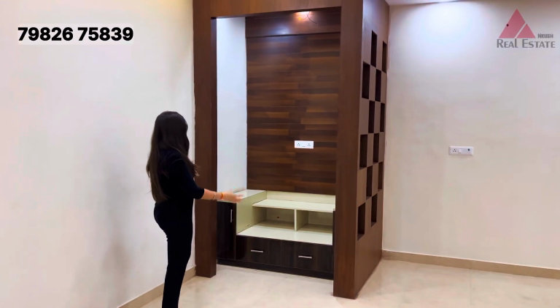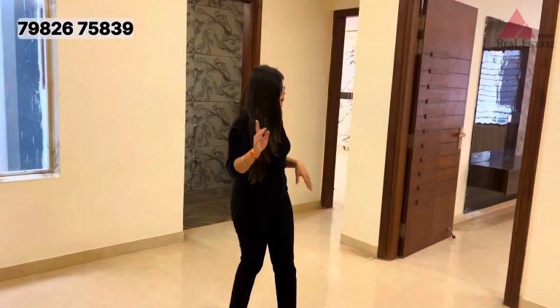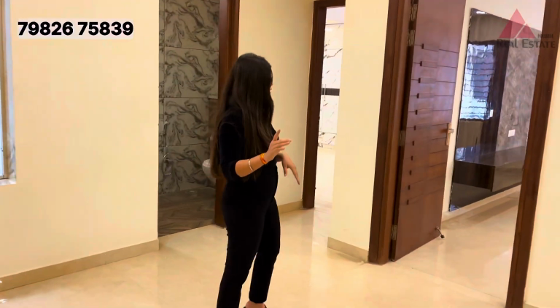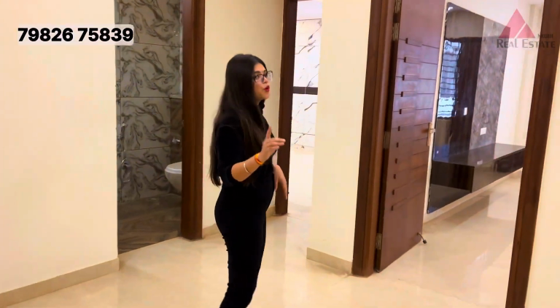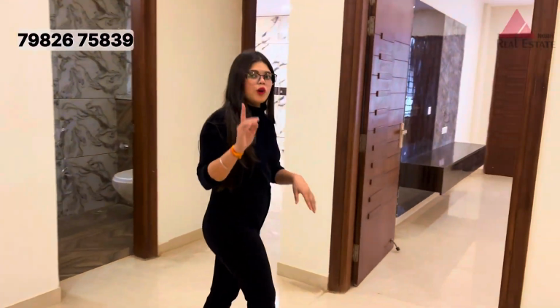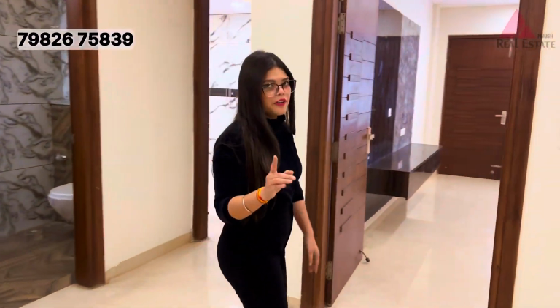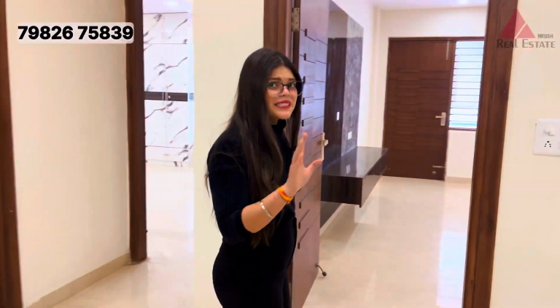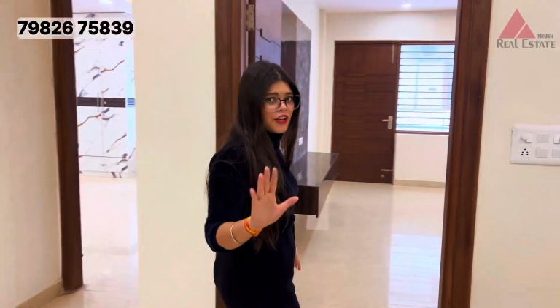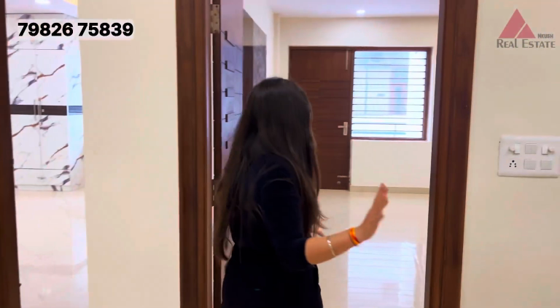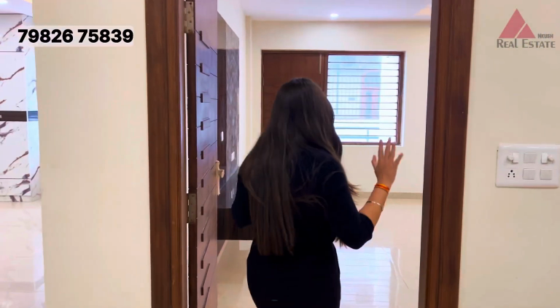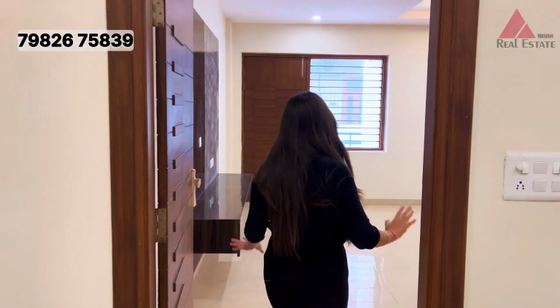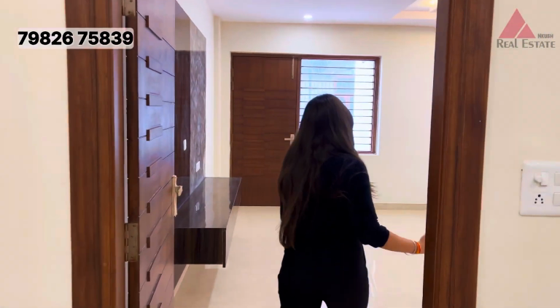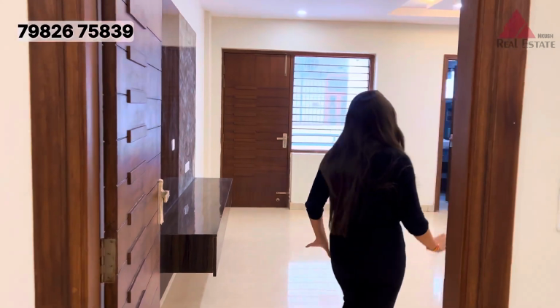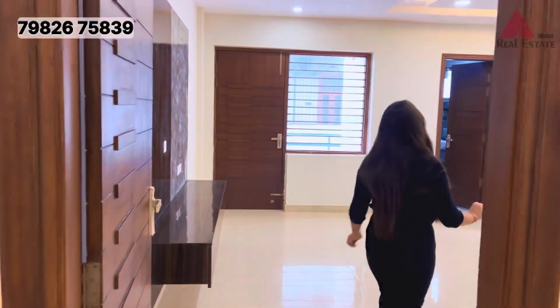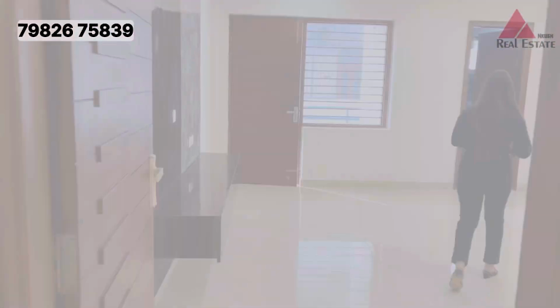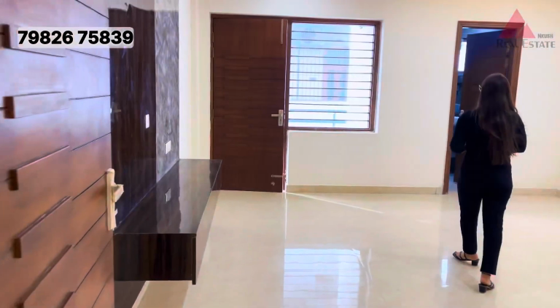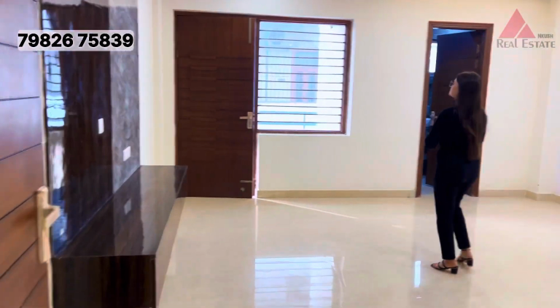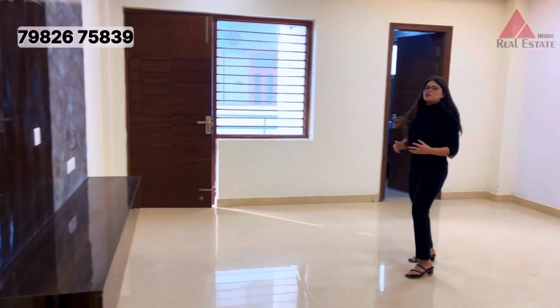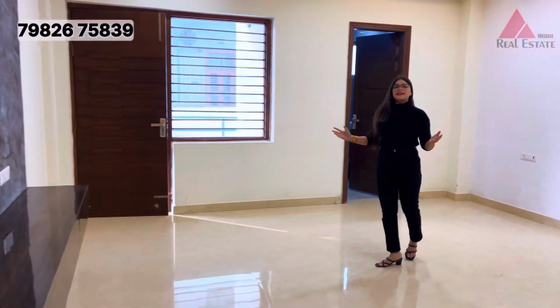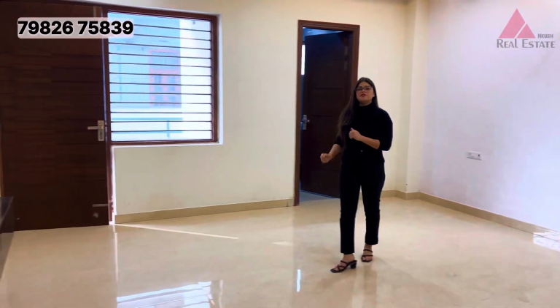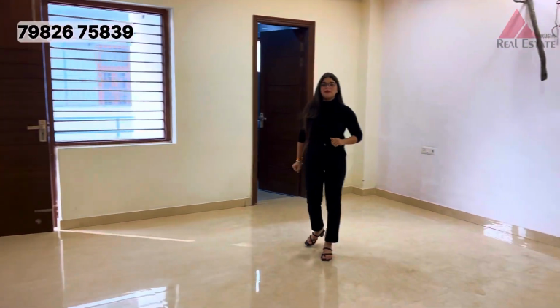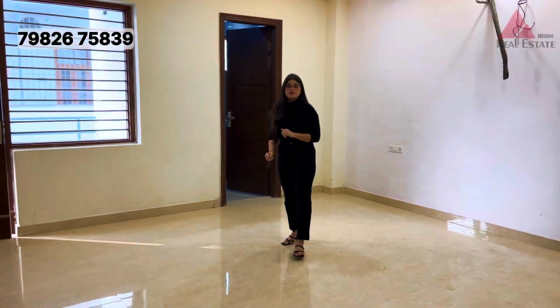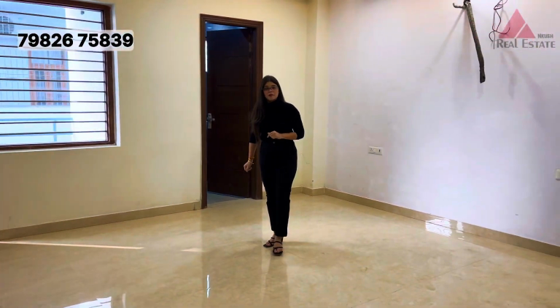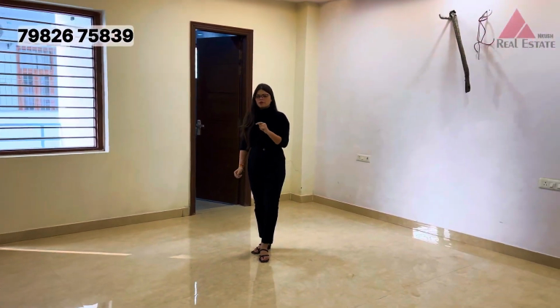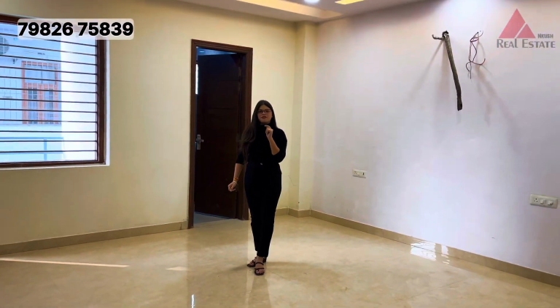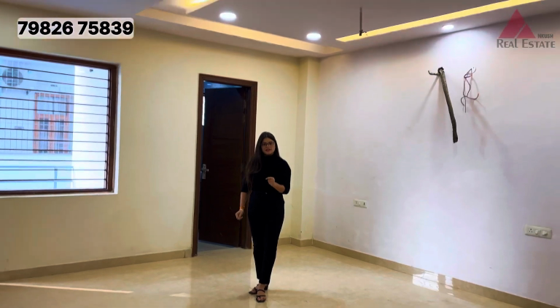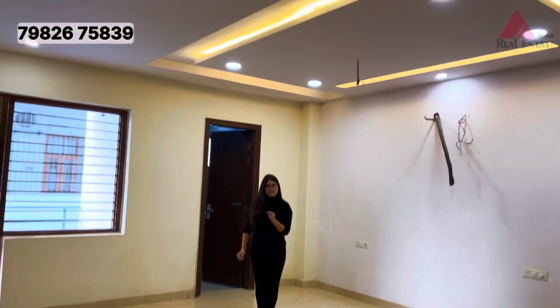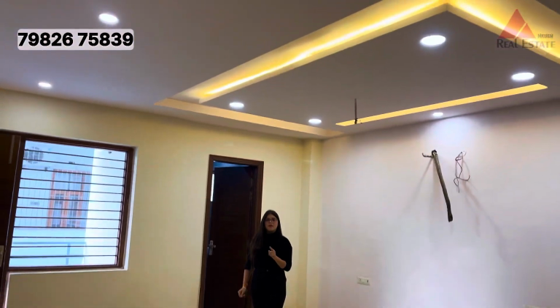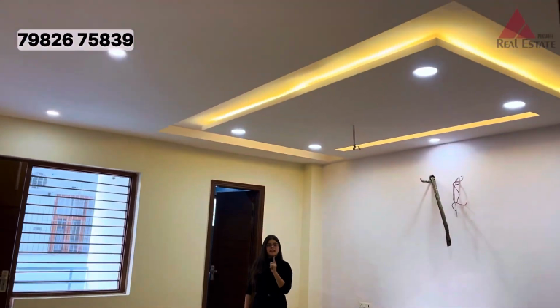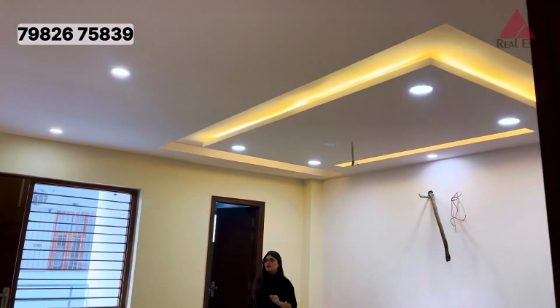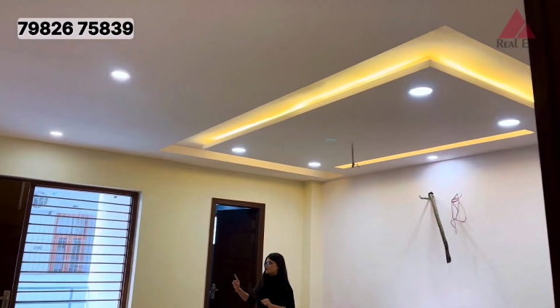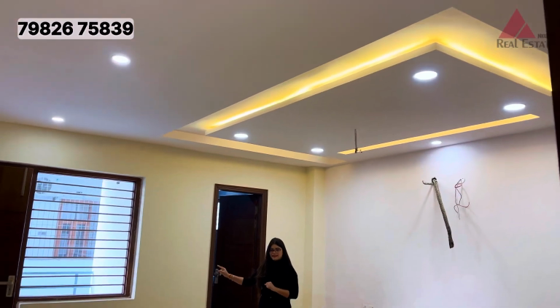Now let's go to our first bedroom. You will get to see all of these spacious rooms. This is your first bedroom in which you have a very lovely fall ceiling. This is our room-attached balcony.